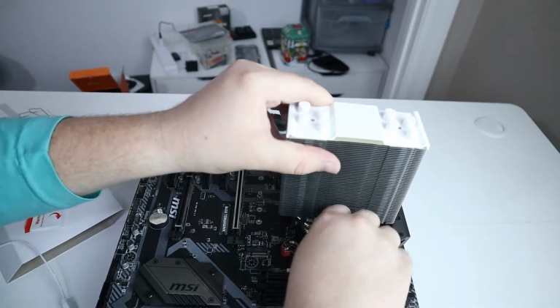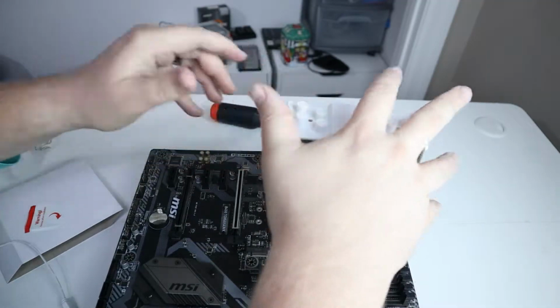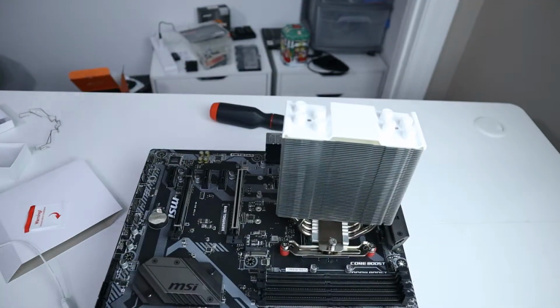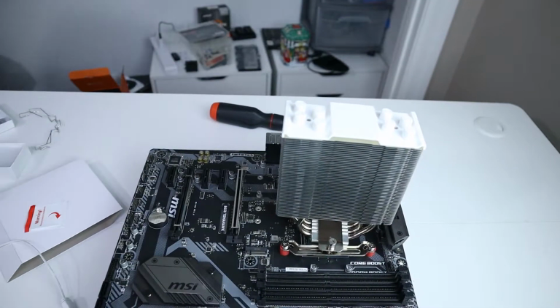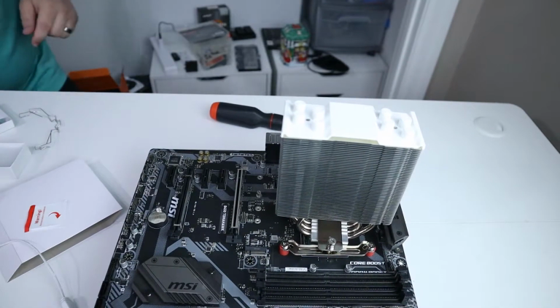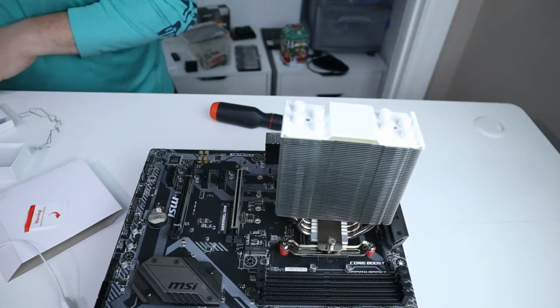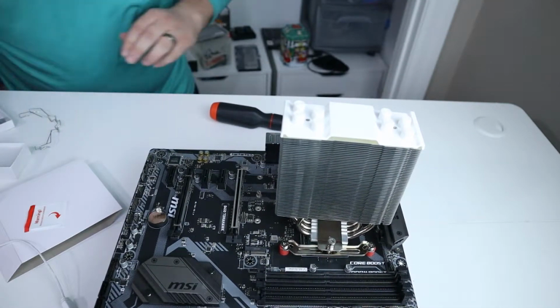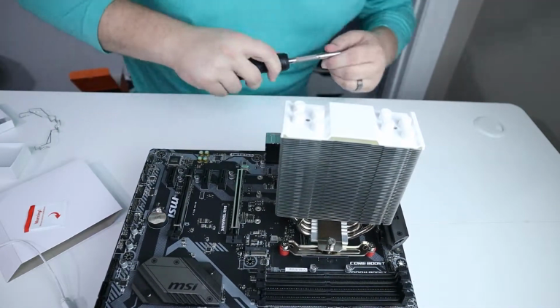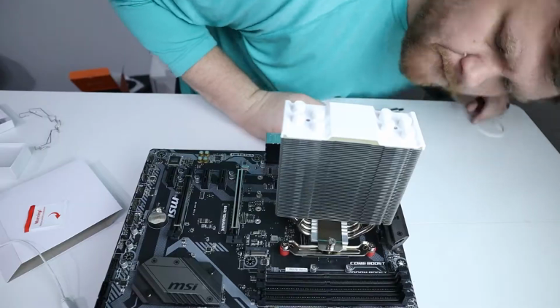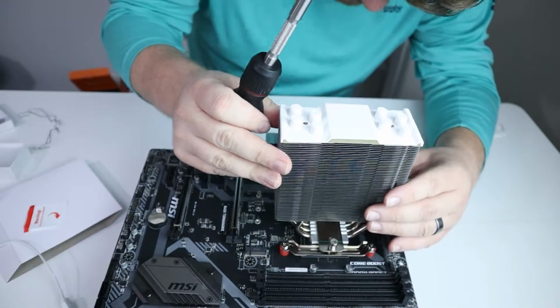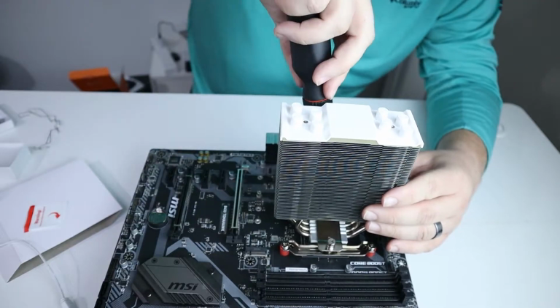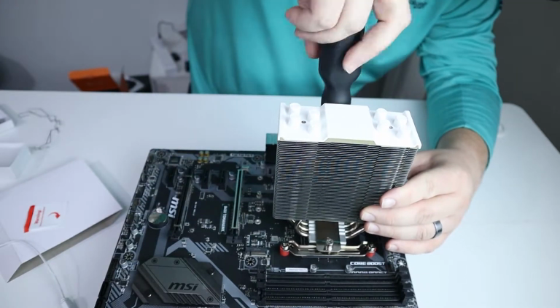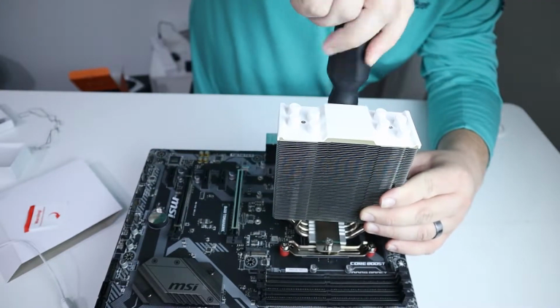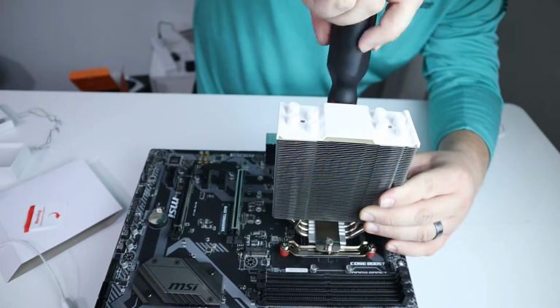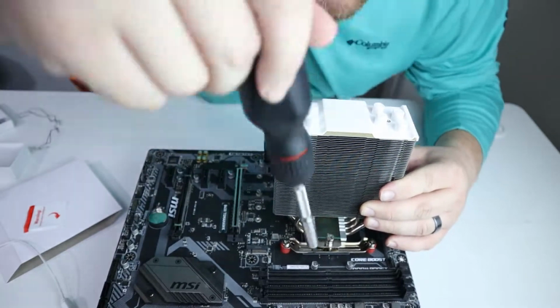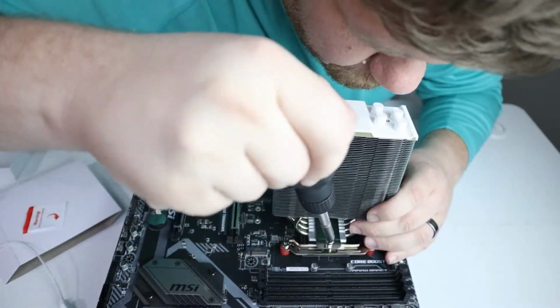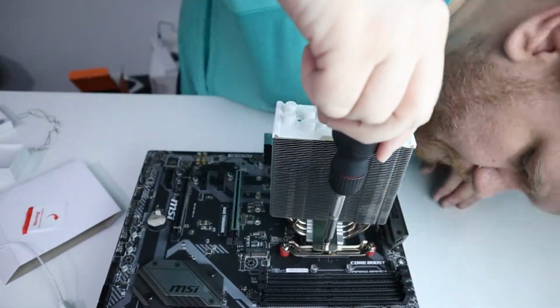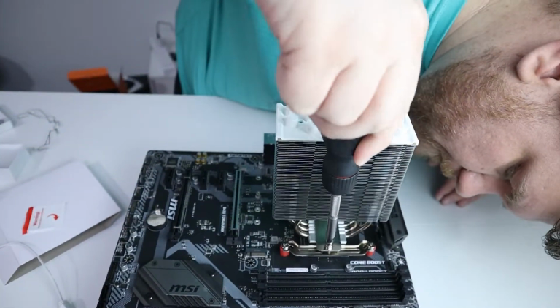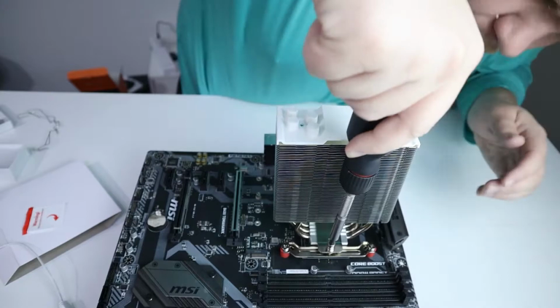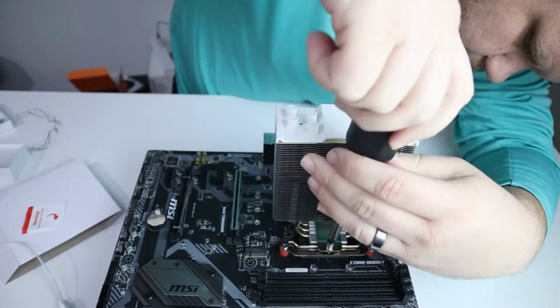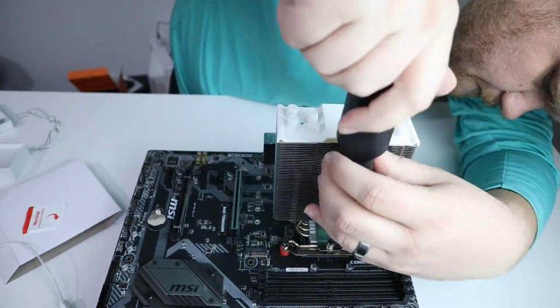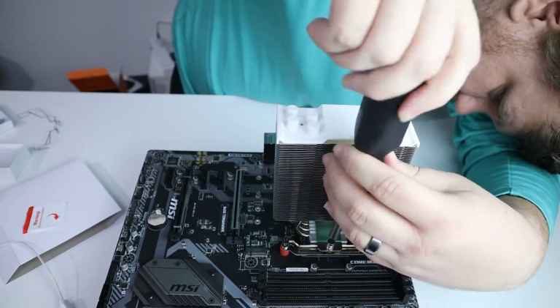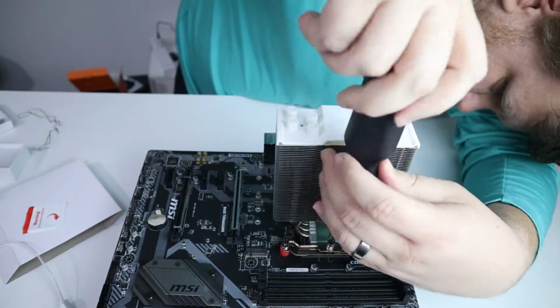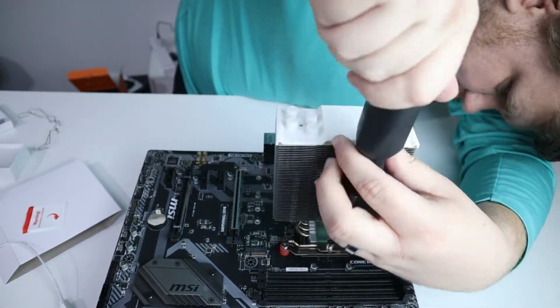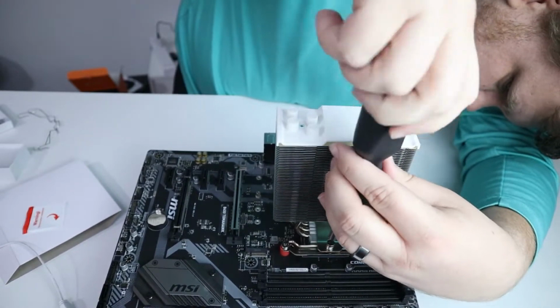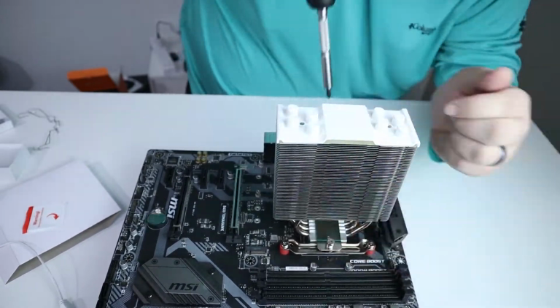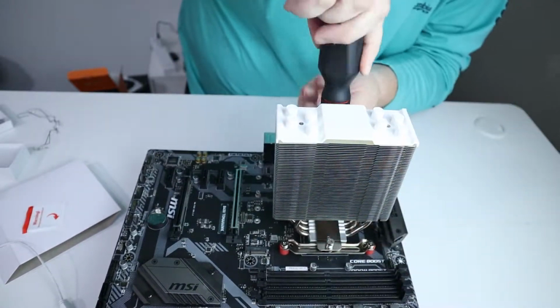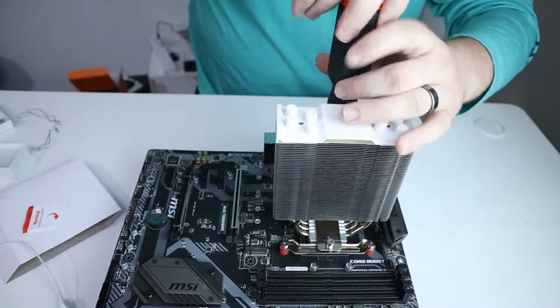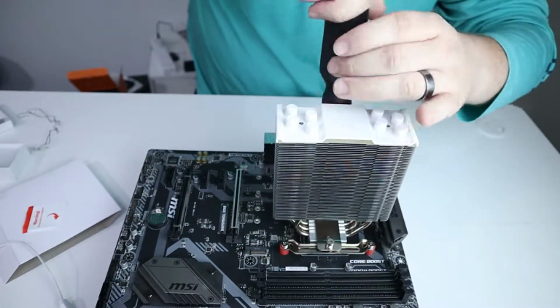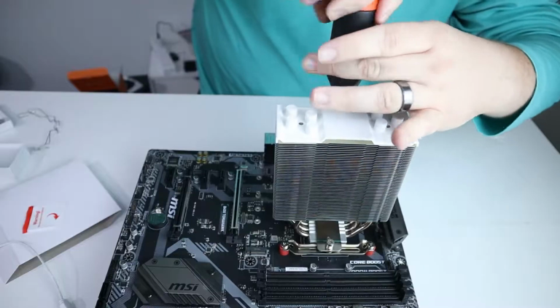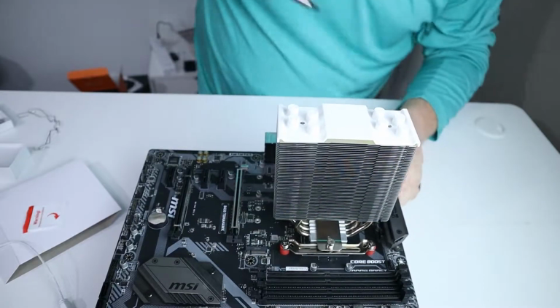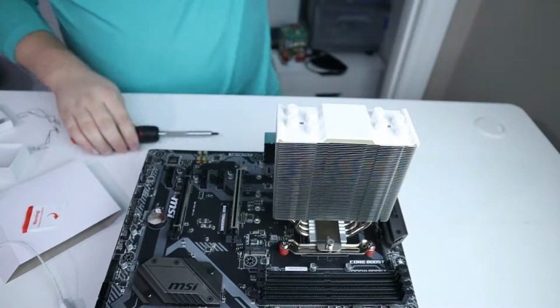Now we're going to screw the heat sink down, making sure that the two screws line up with the threaded part on the metal braces we installed earlier. Do not tighten one down before you tighten the other — get them both started, then you can tighten one all the way and then the other. Otherwise it's going to be a weird, awkward tension that you don't want.